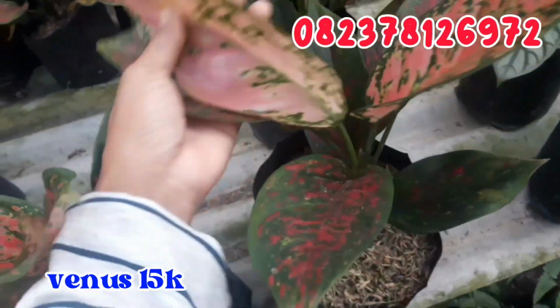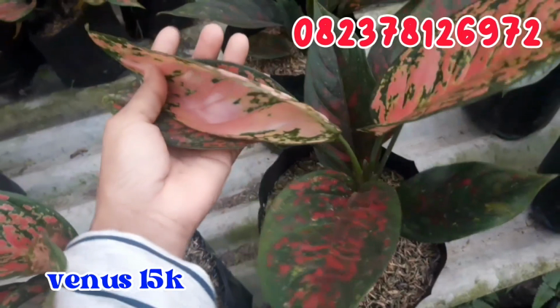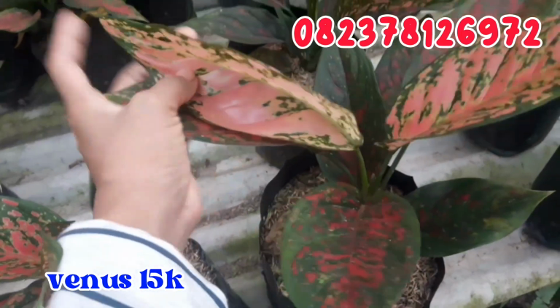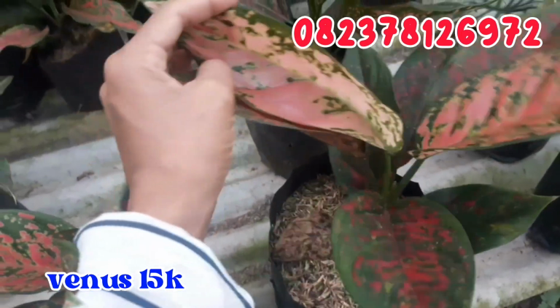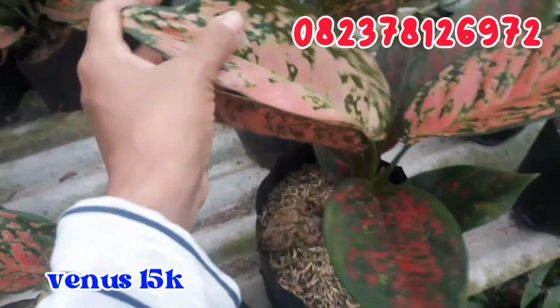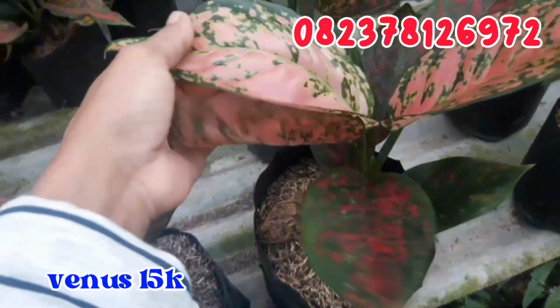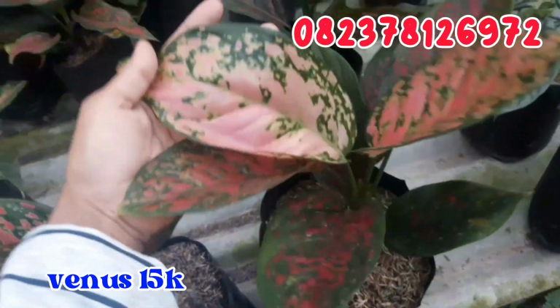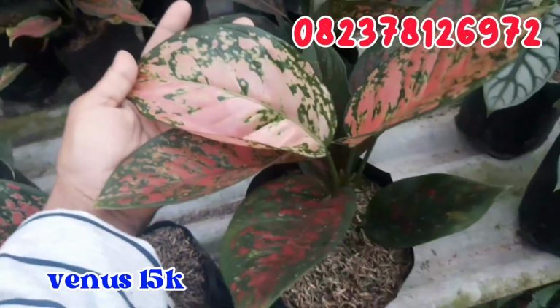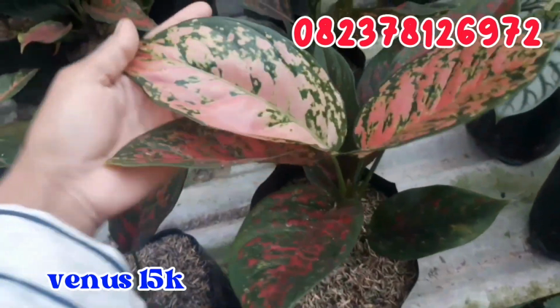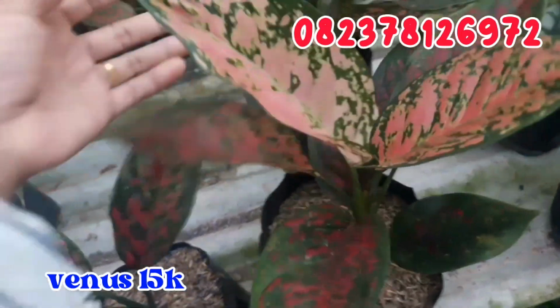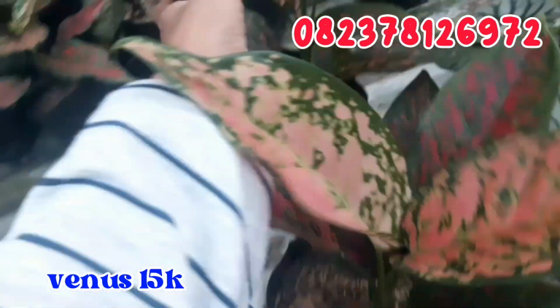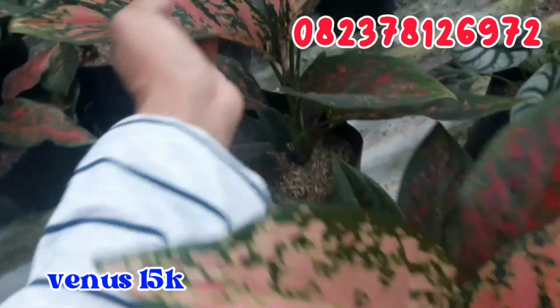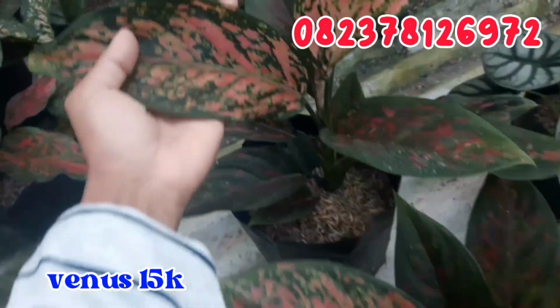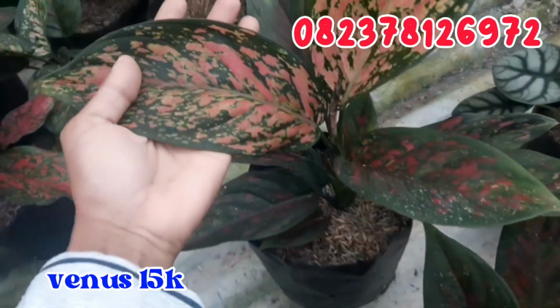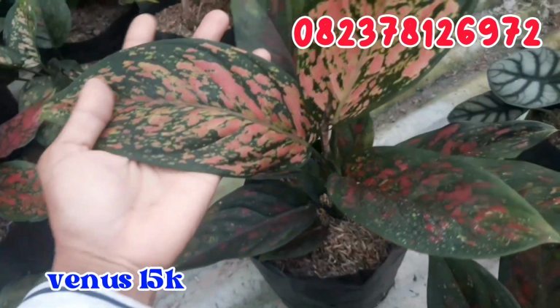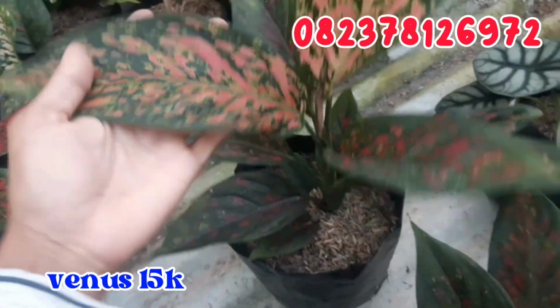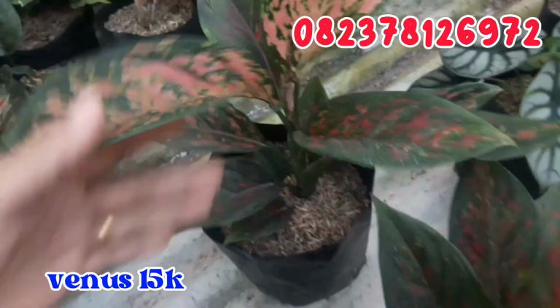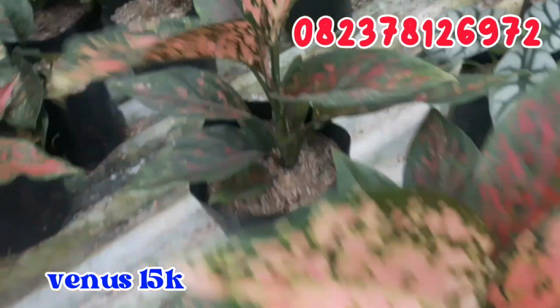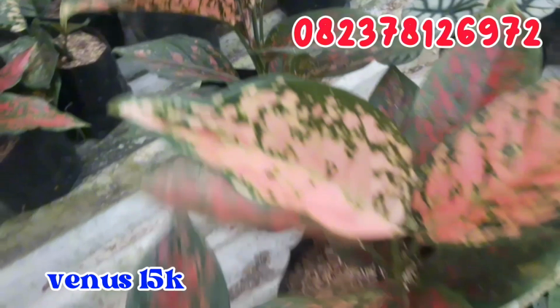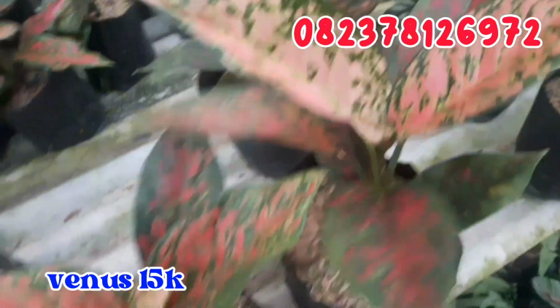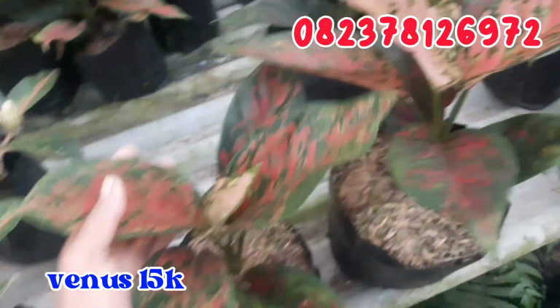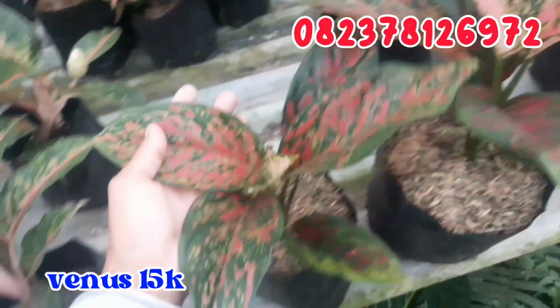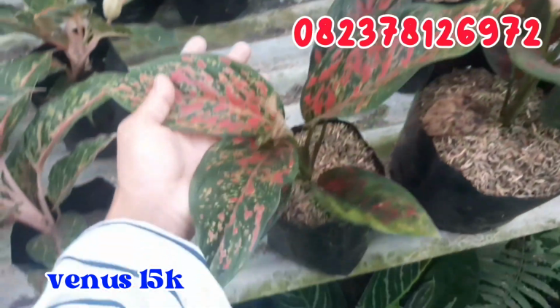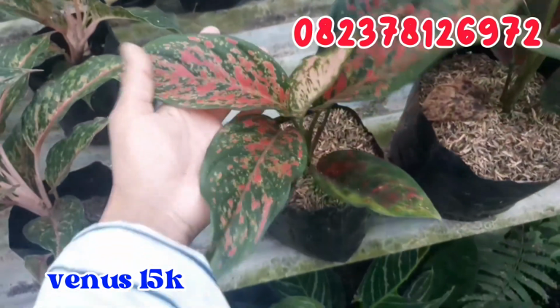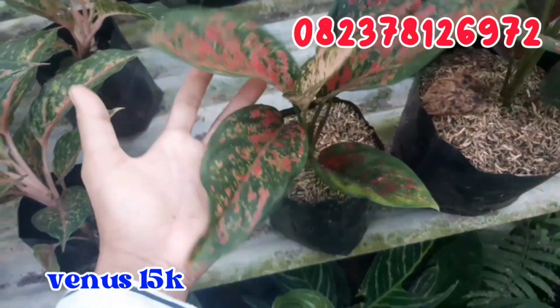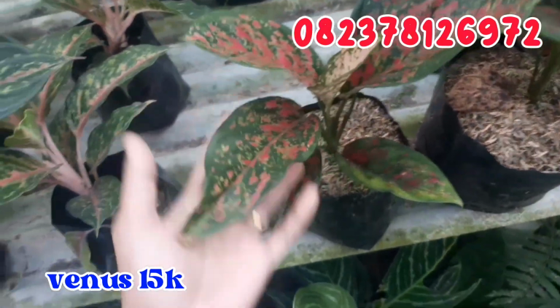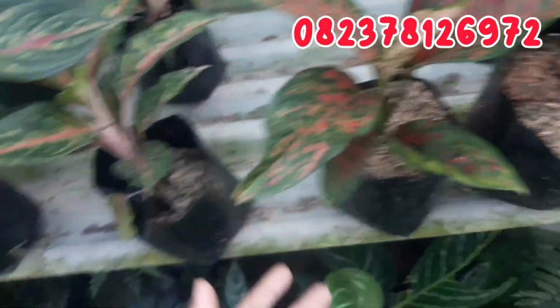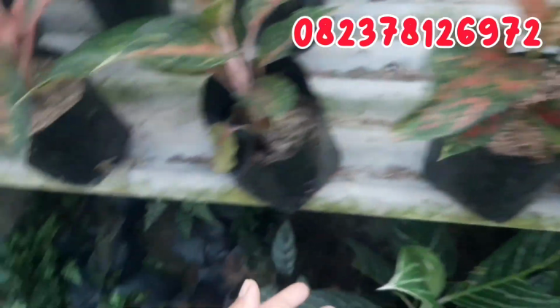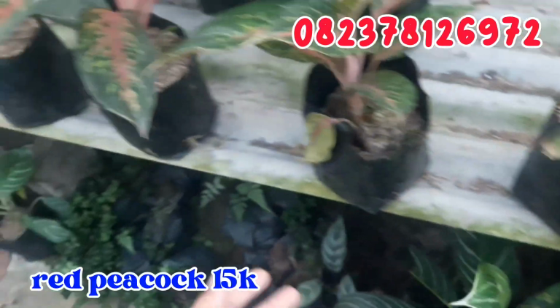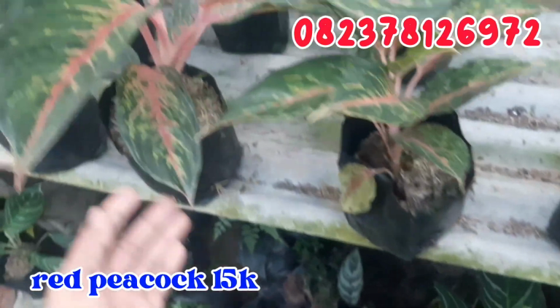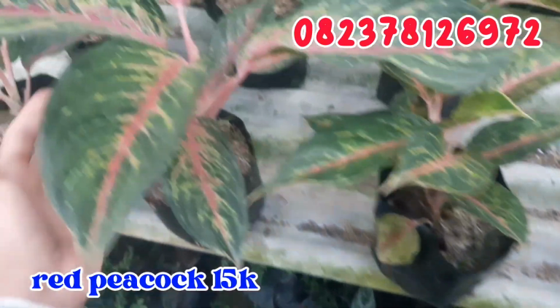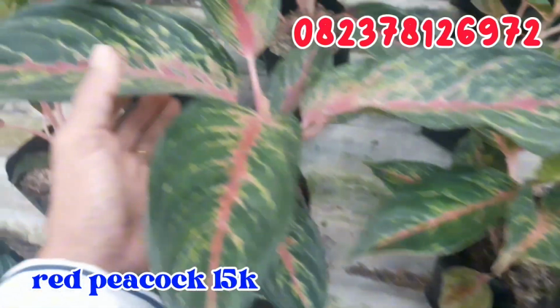Terus untuk Venus, seperti ini venusnya, tinggi banget. Untuk Venus ini aku jual murah saja, cuma di angka 15.000 rupiah saja. Daunnya sudah lebar seperti ini. Silahkan di order buat venusnya.